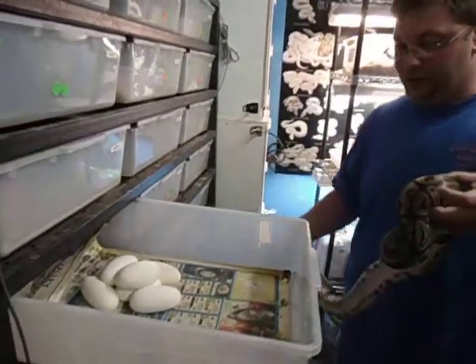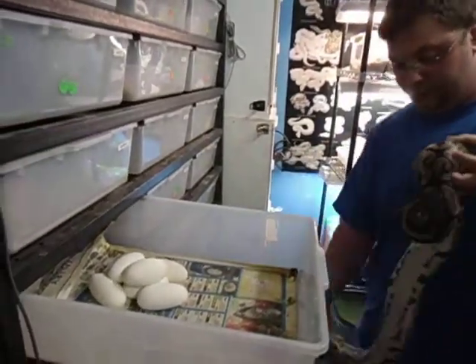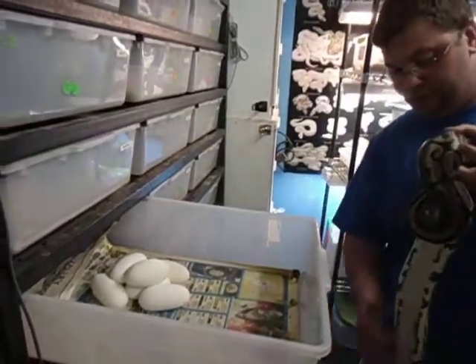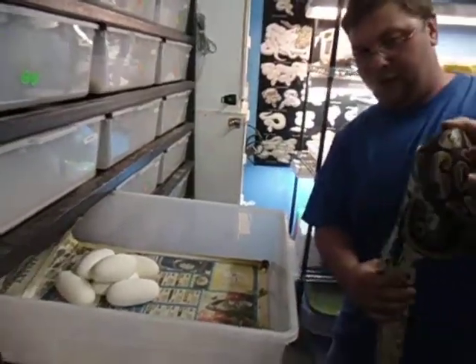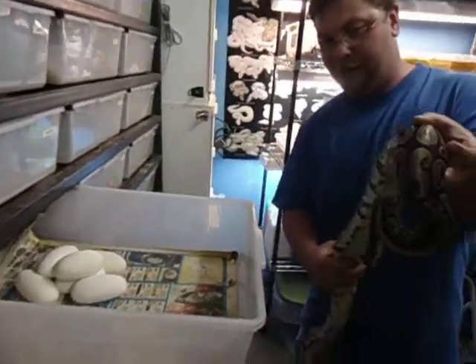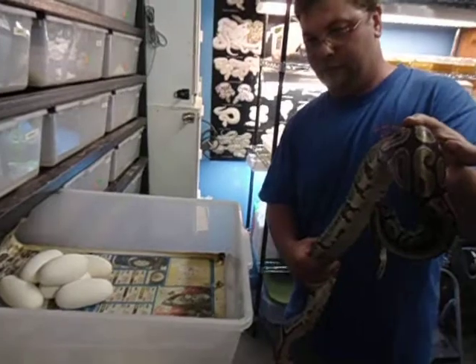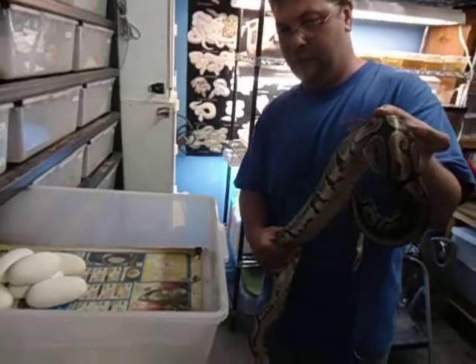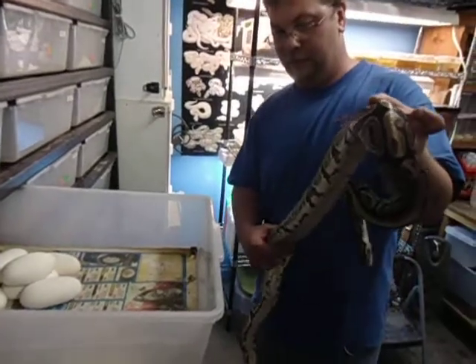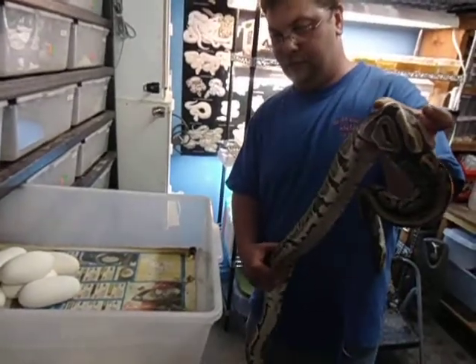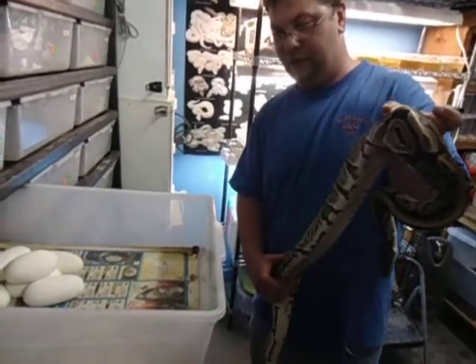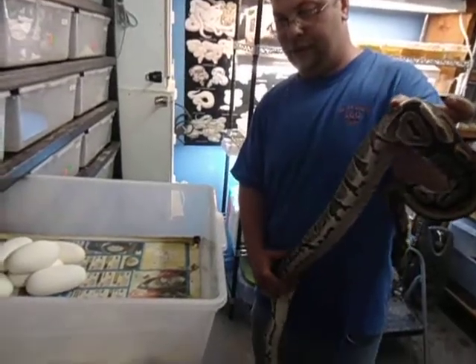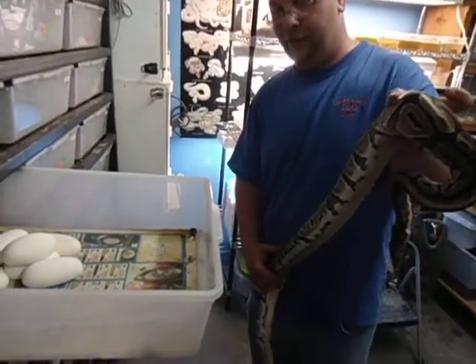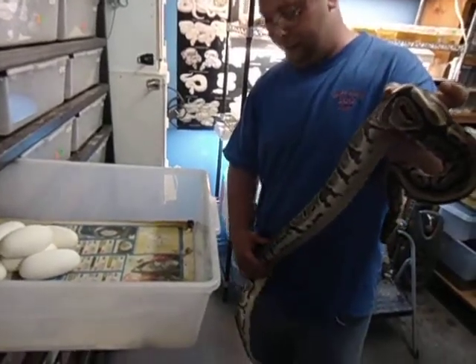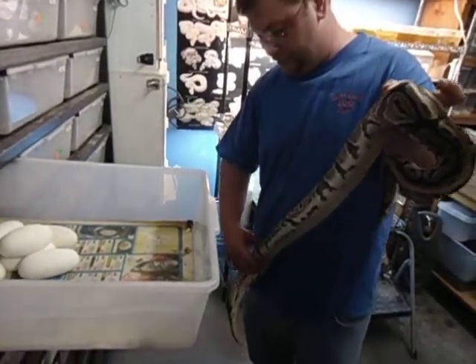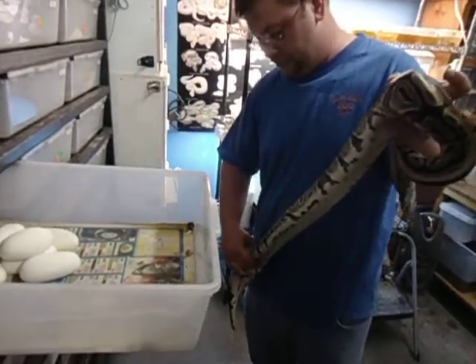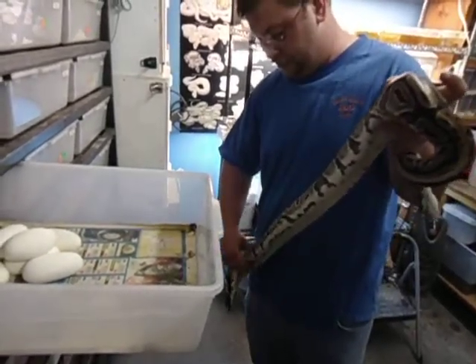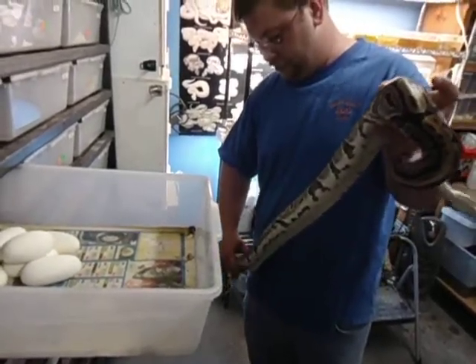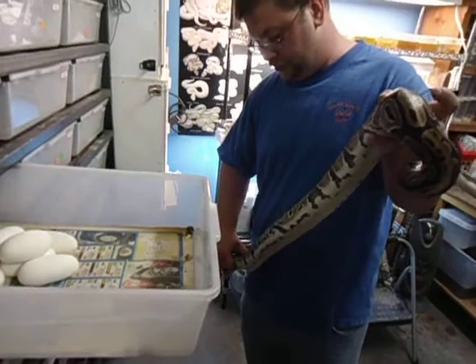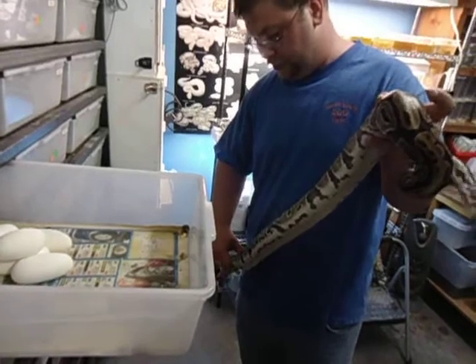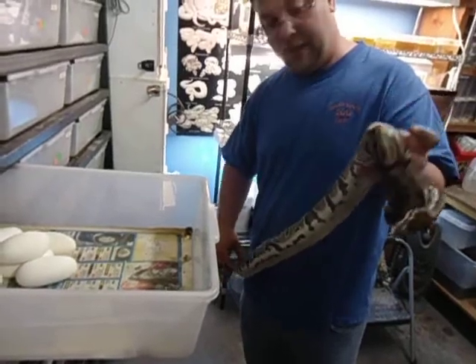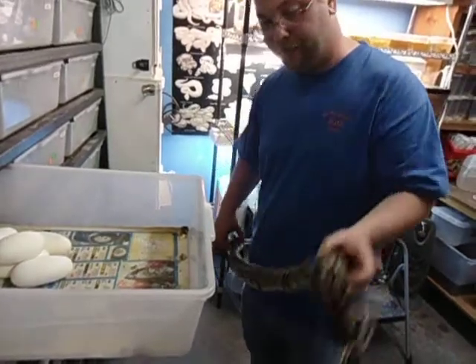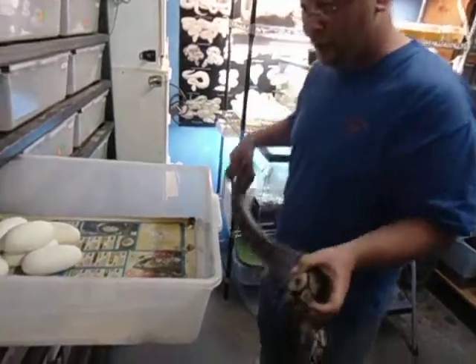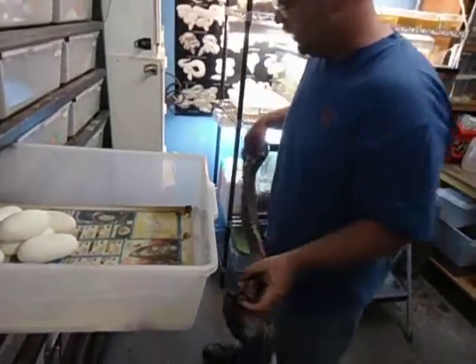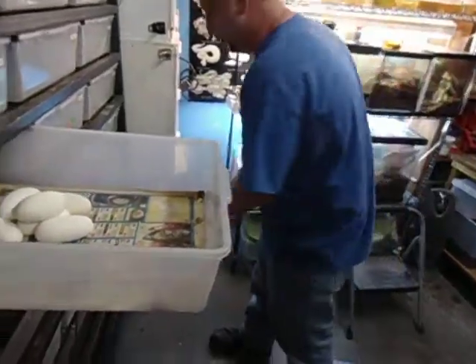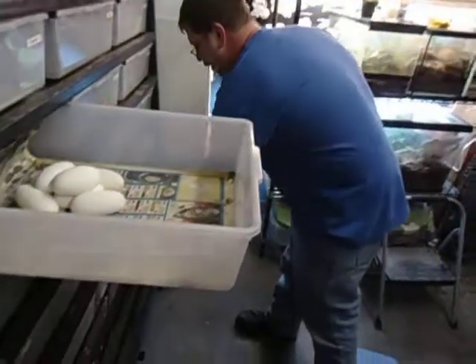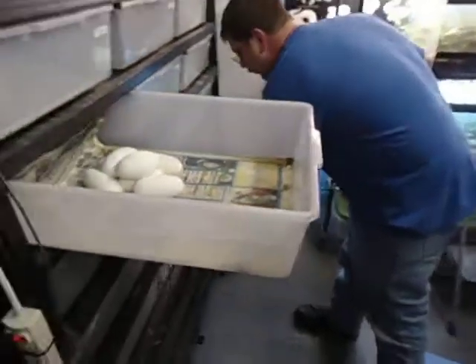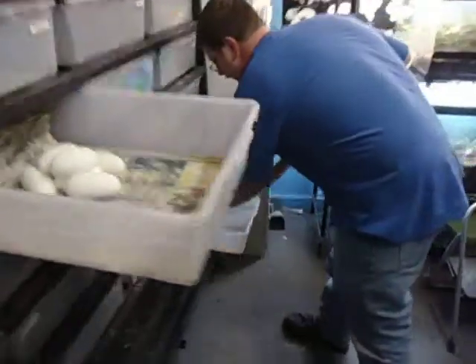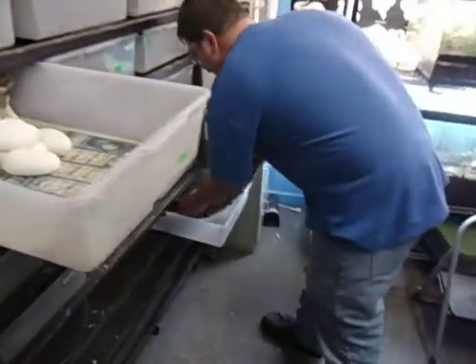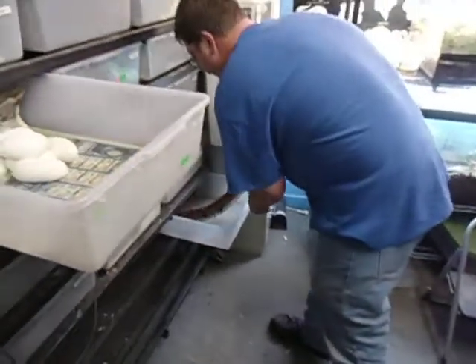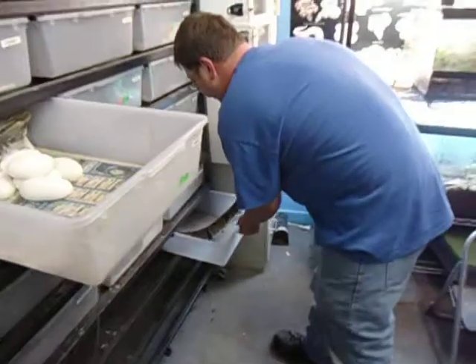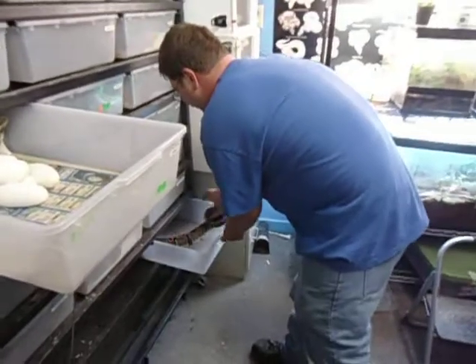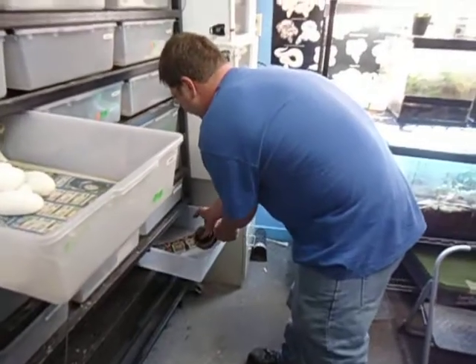Next what I'm going to do is palpate her, make sure she doesn't have one in there — but she does not. Now I'm going to take her and put her in a clean cup, and we'll come back to her in just a minute.